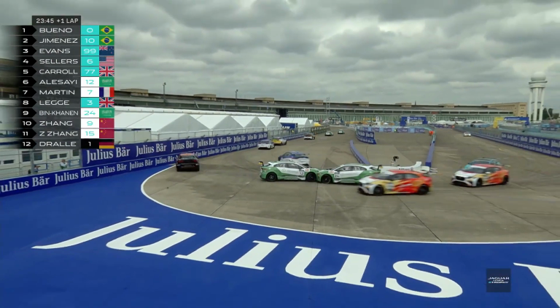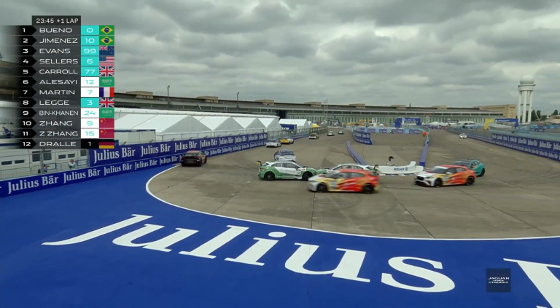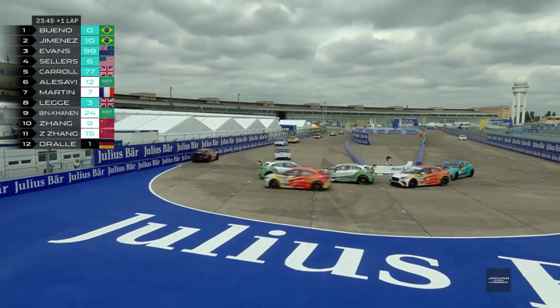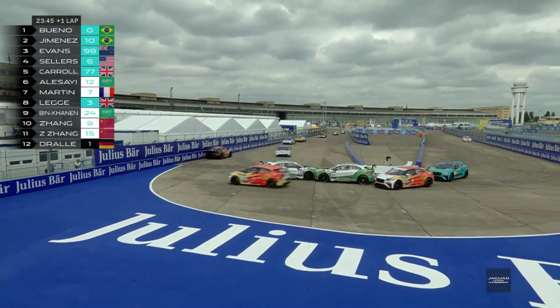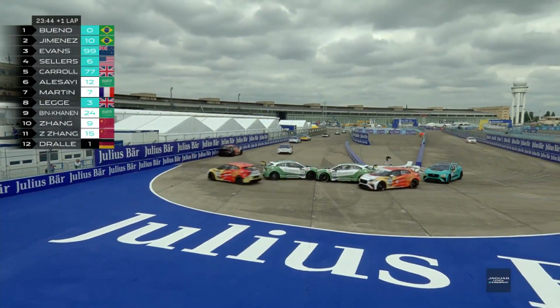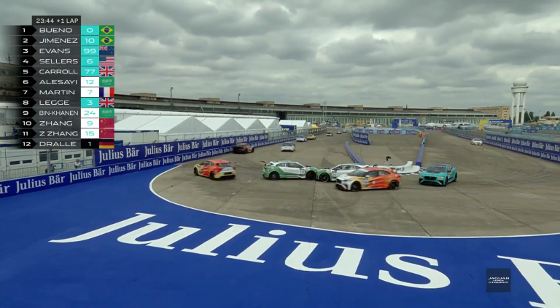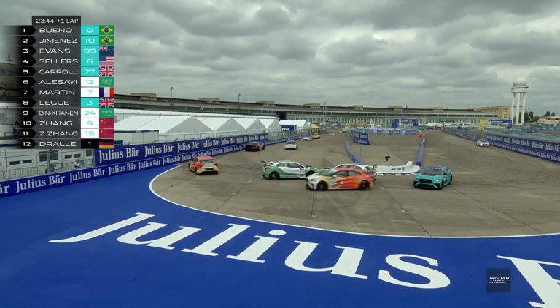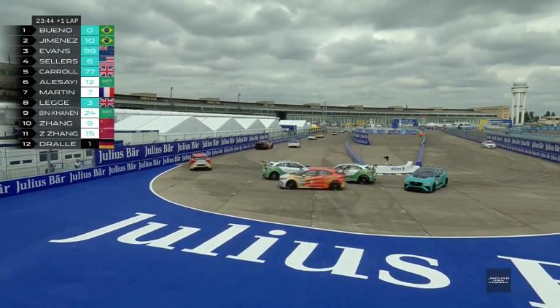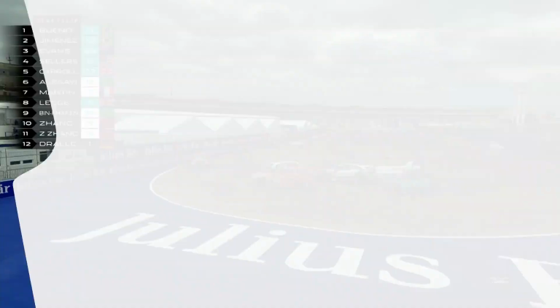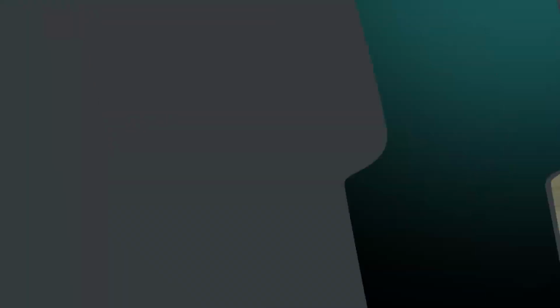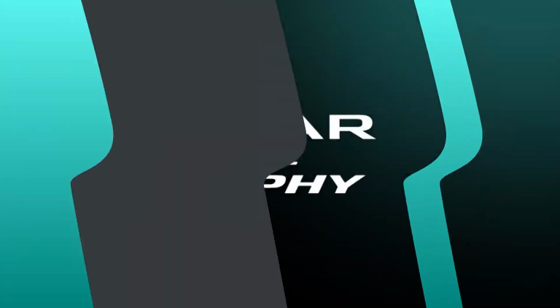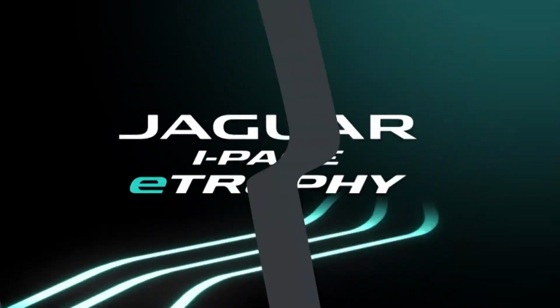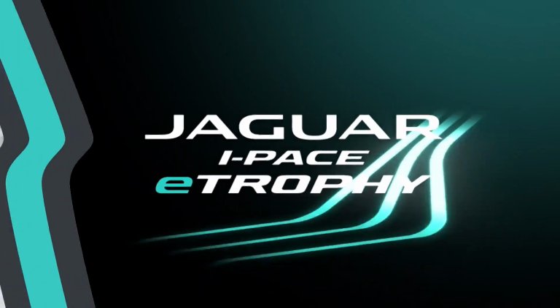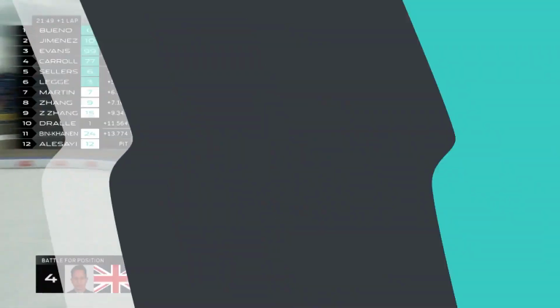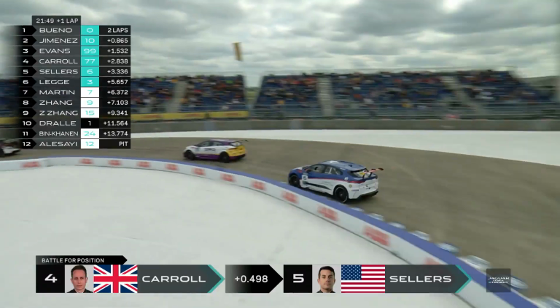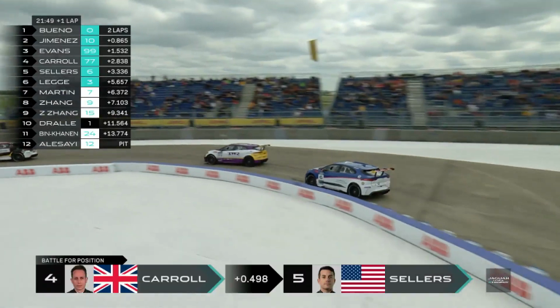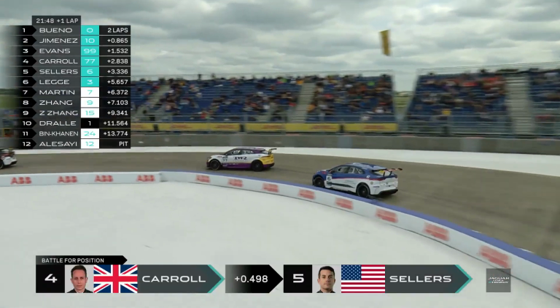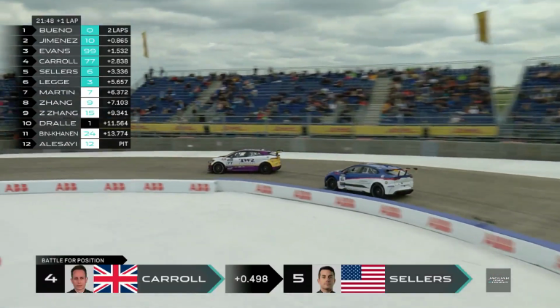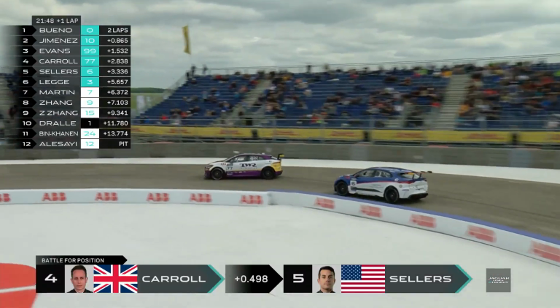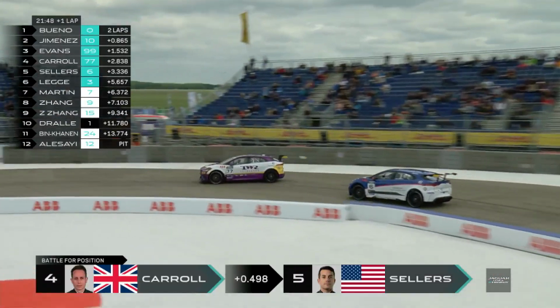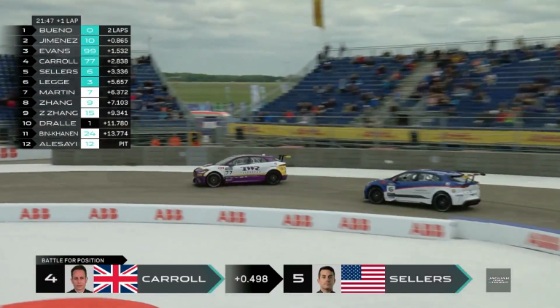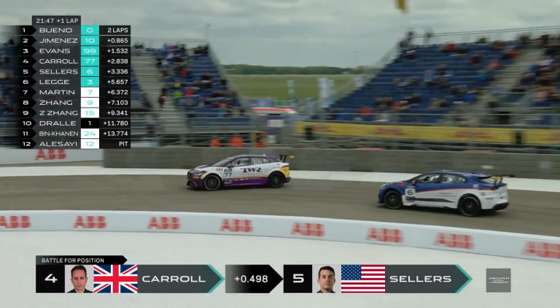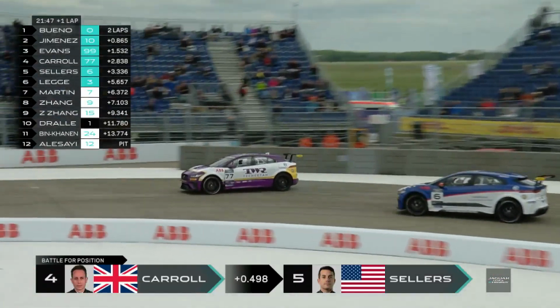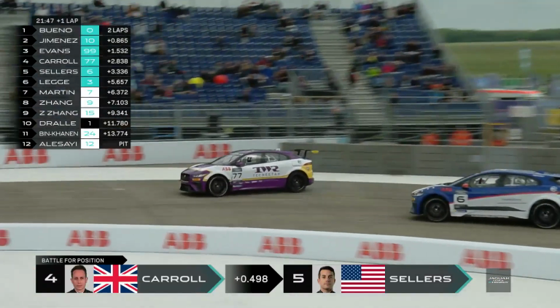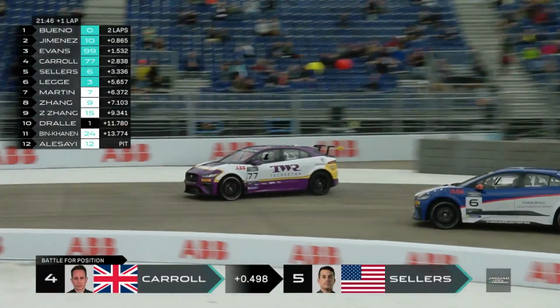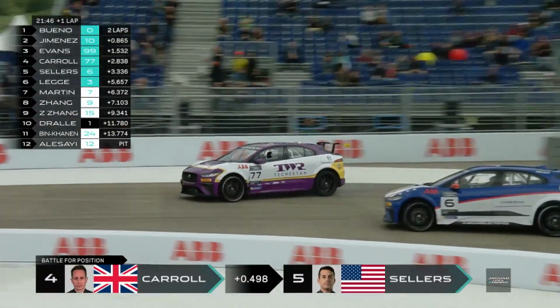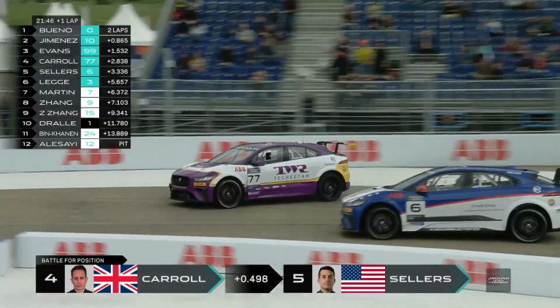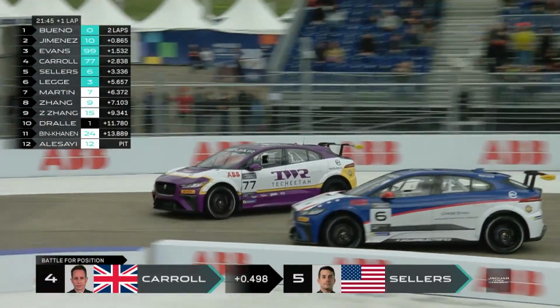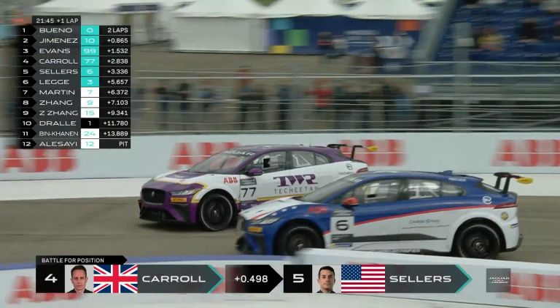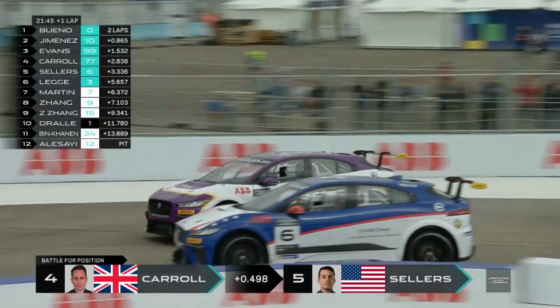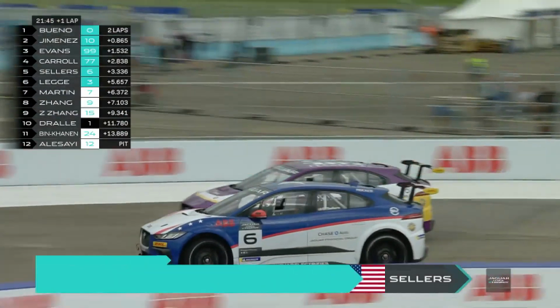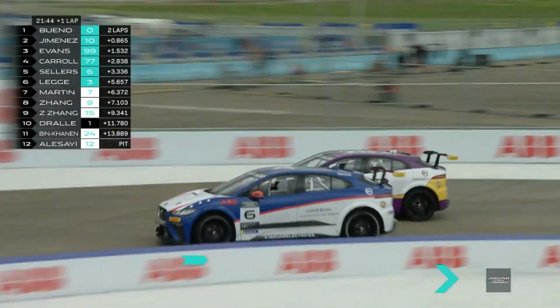Leg has sent Bandar Alasai spinning. And Adam Carroll has gone way too wide — what a drift that was from Carroll.